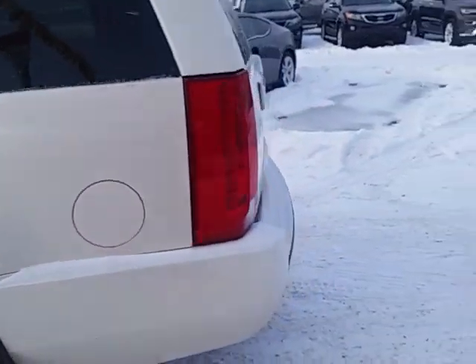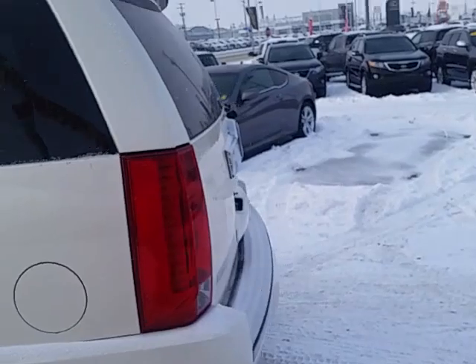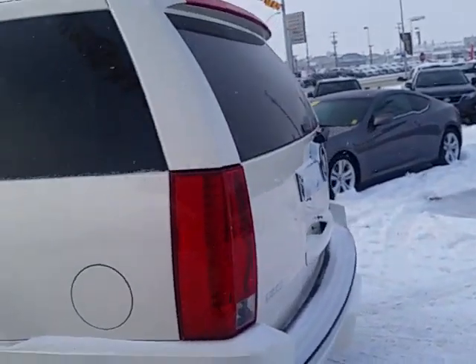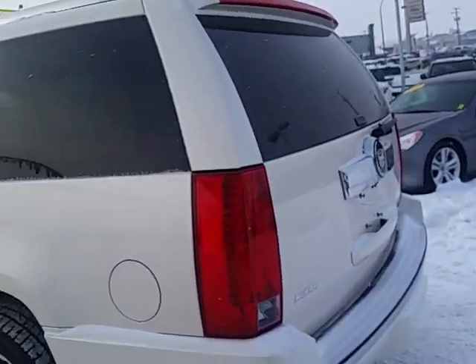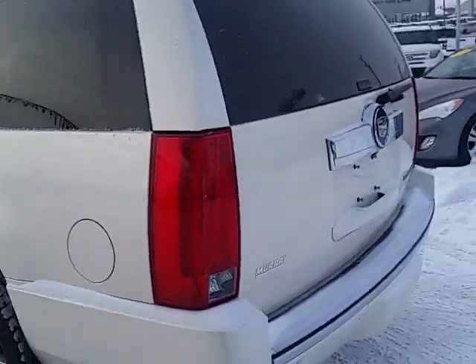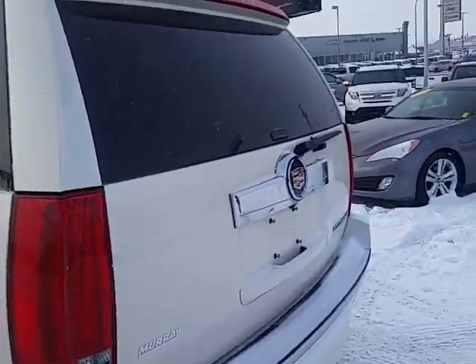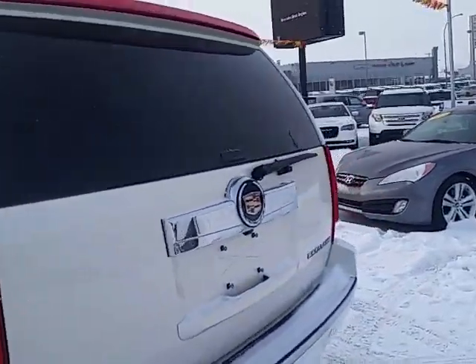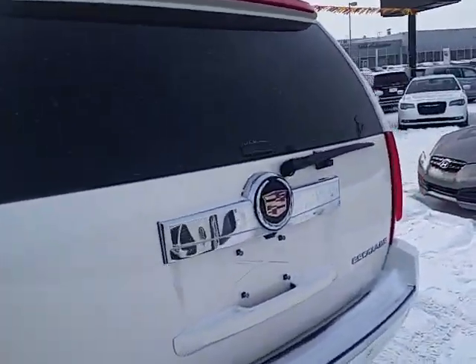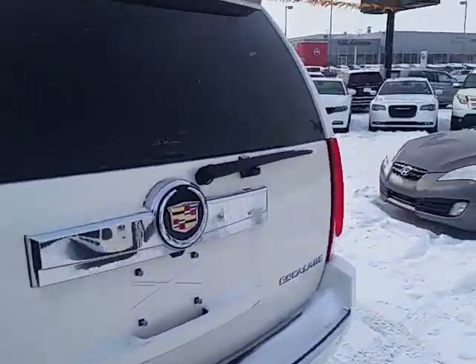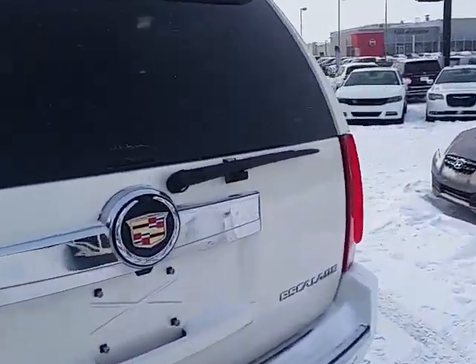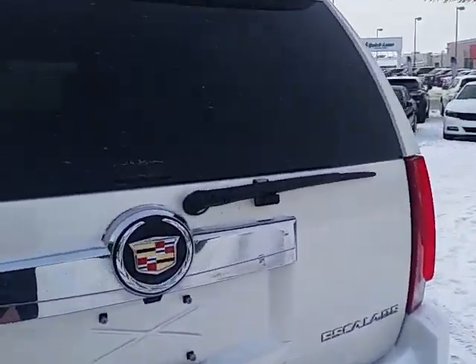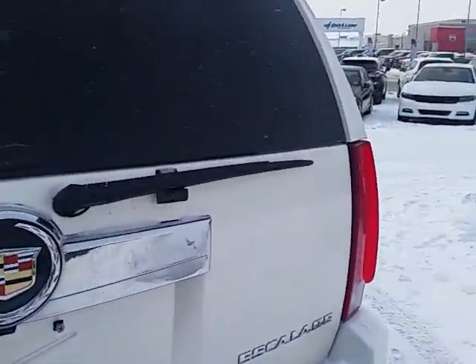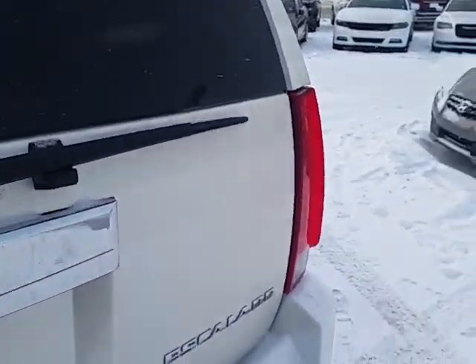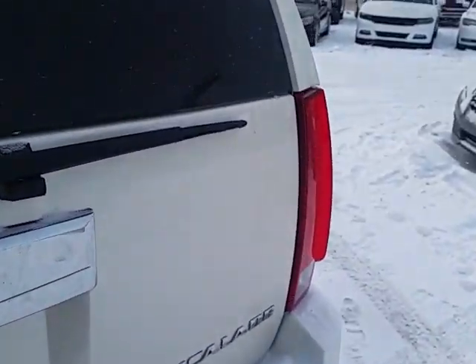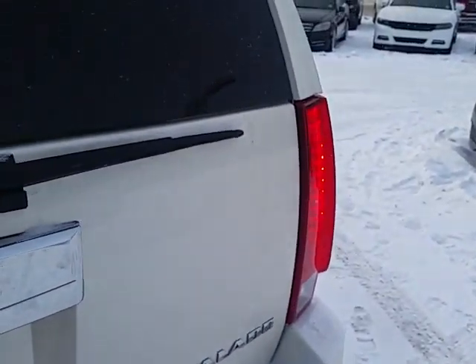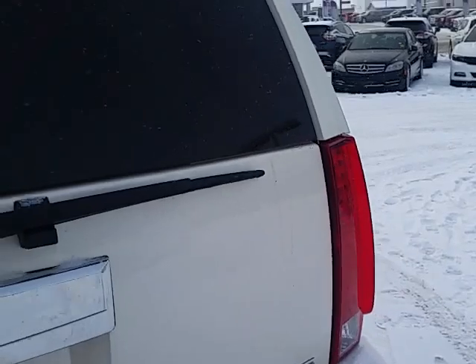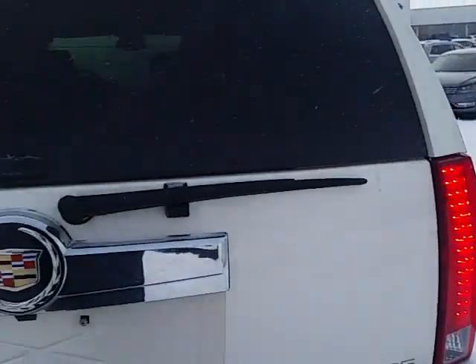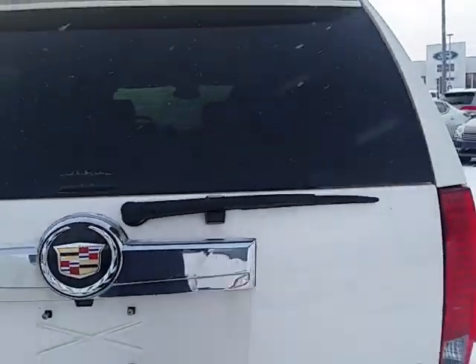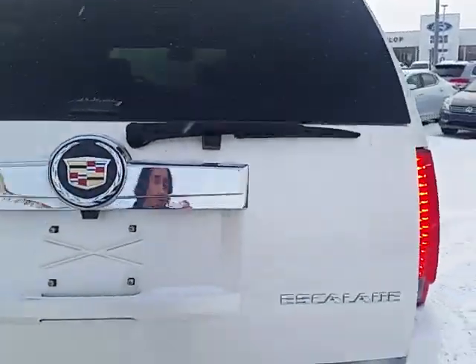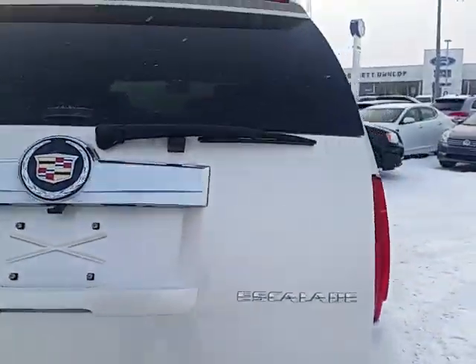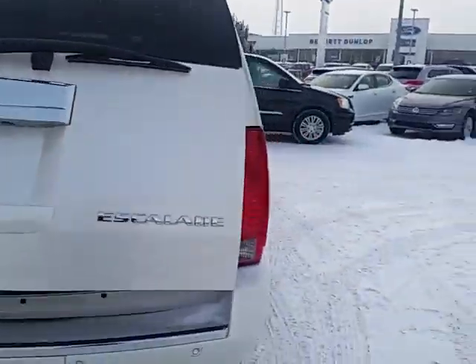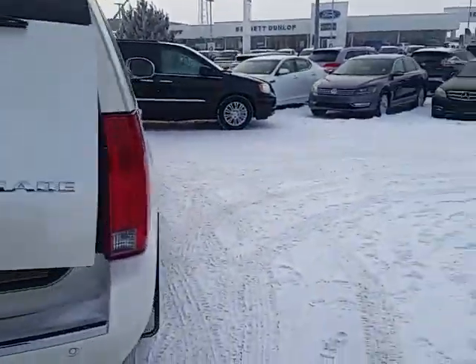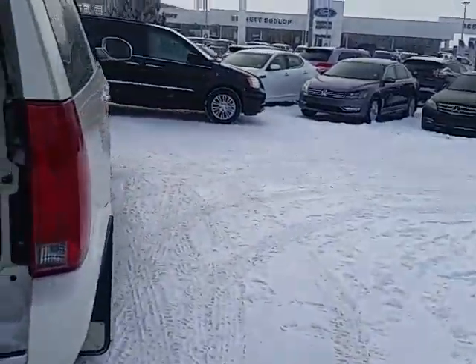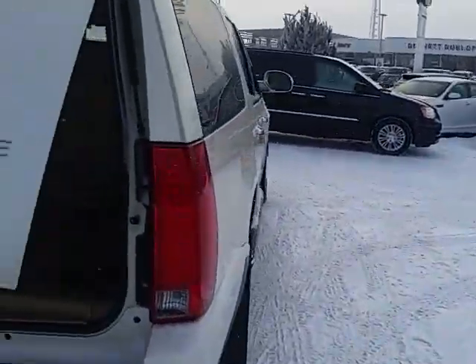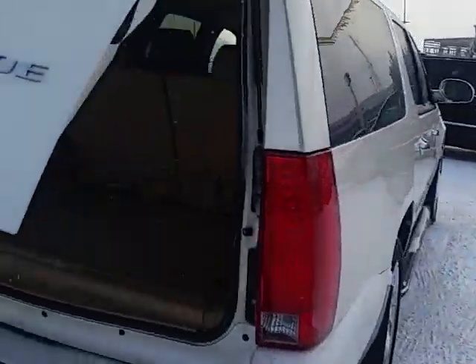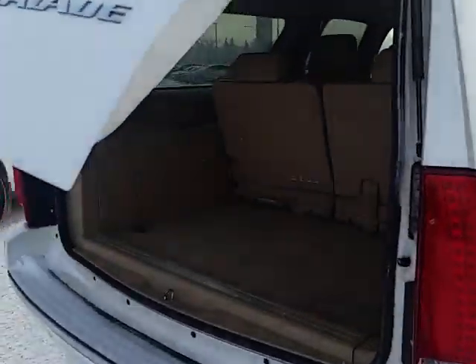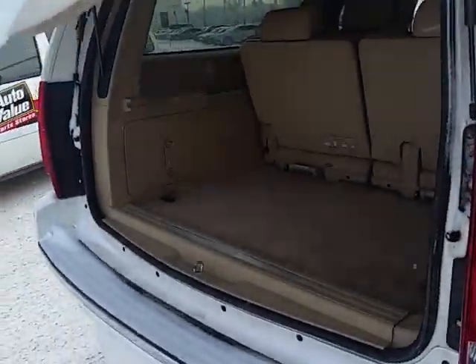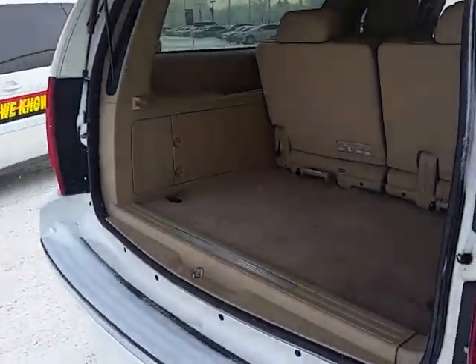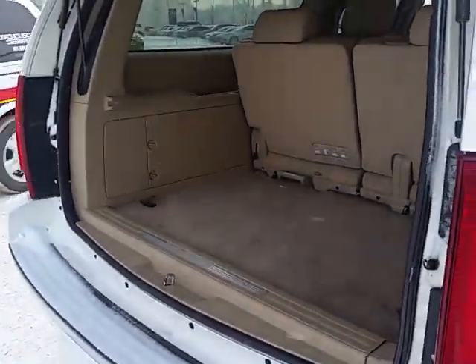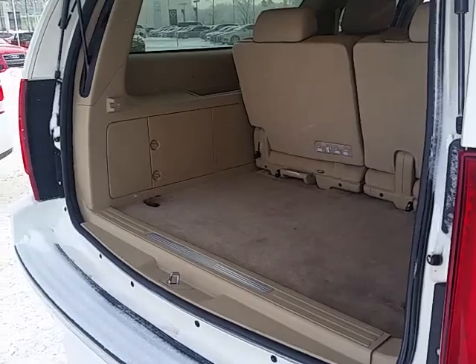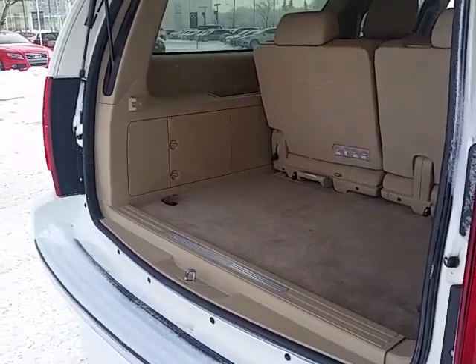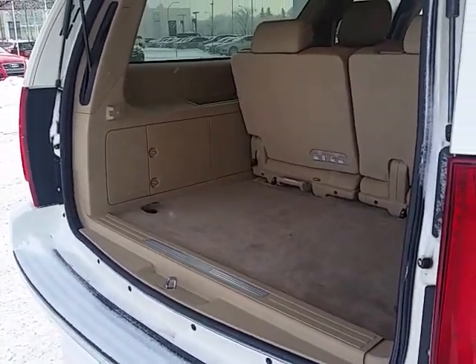All the vehicles here at Titan are fully reconditioned, serviced, and ready to go. This one also has the full trailering provisions and a ton of rear cargo room.